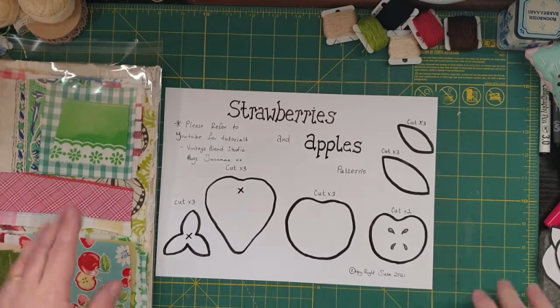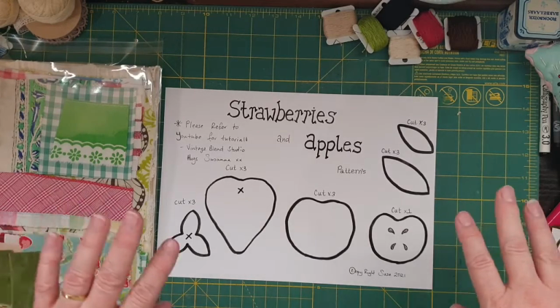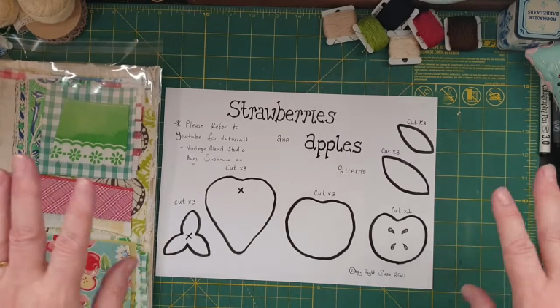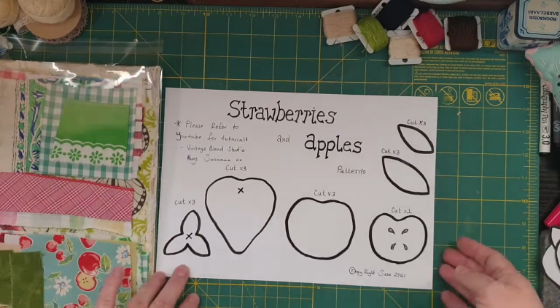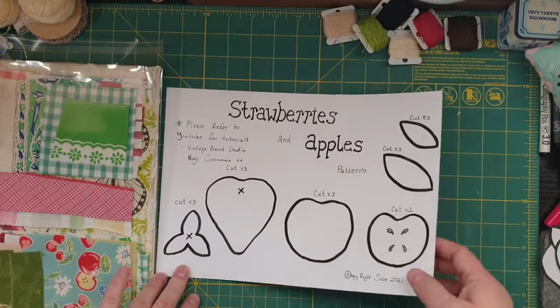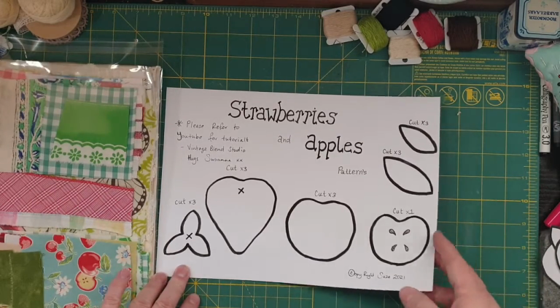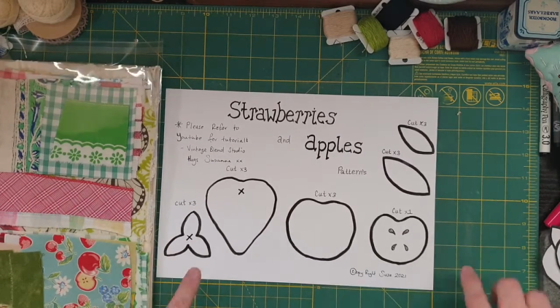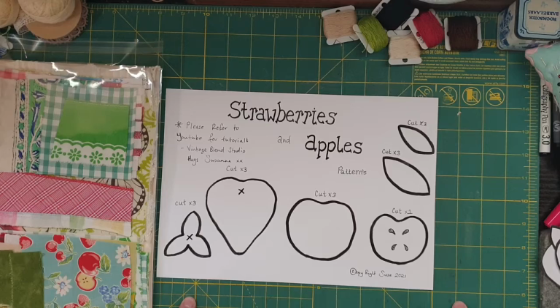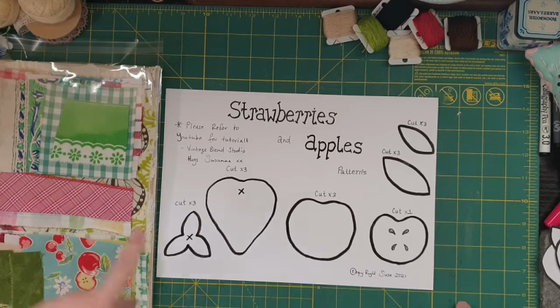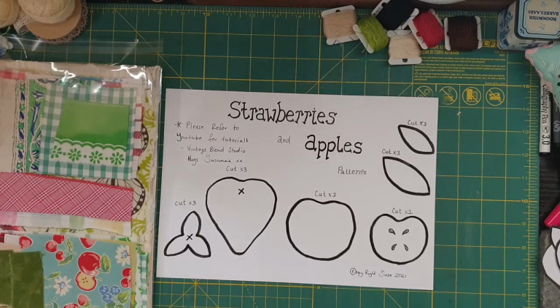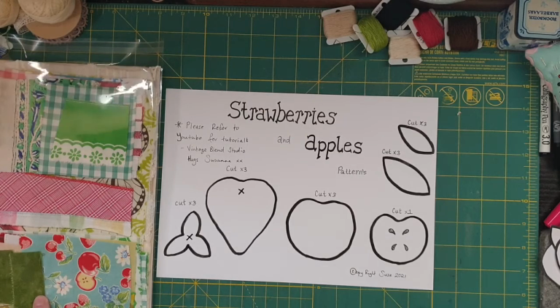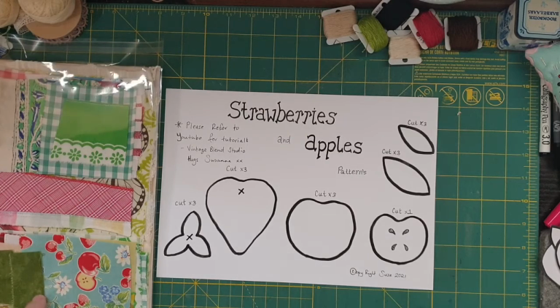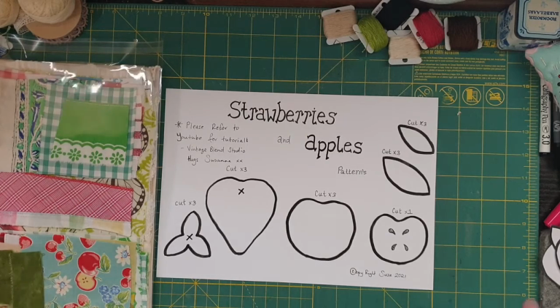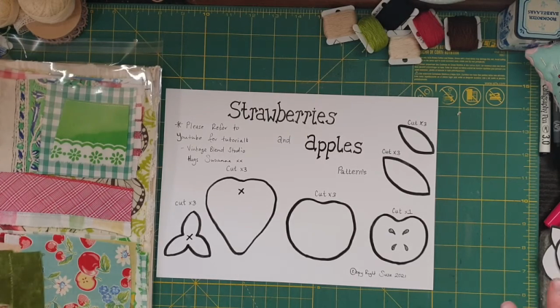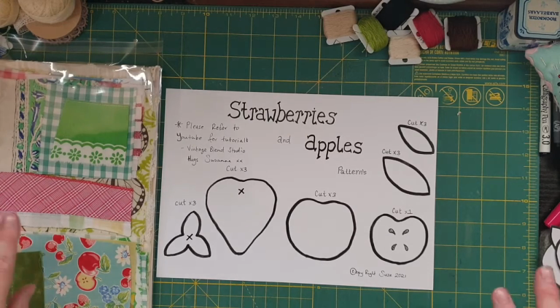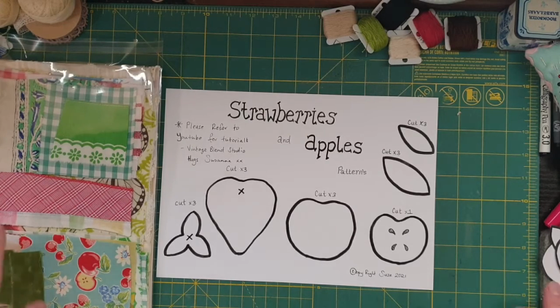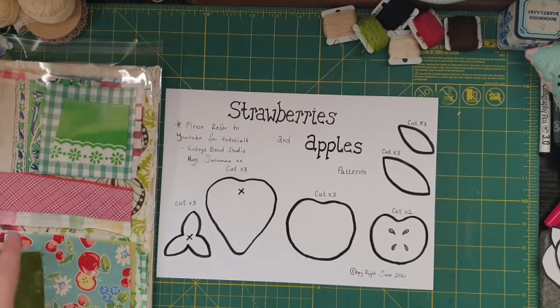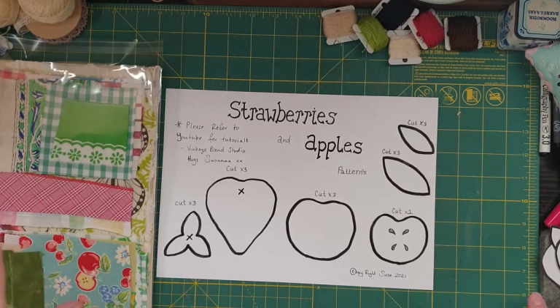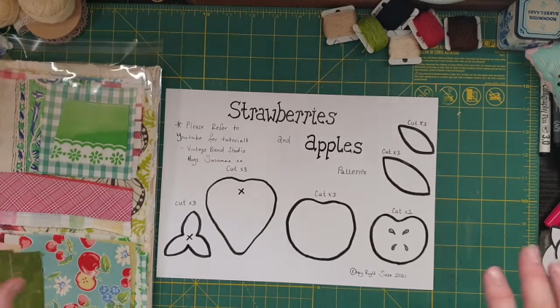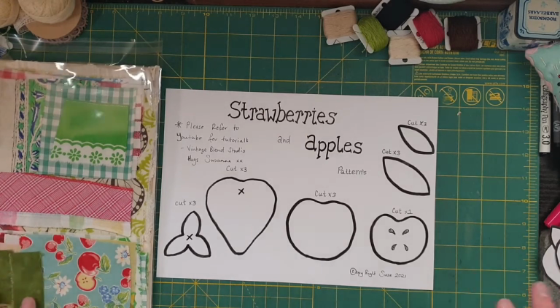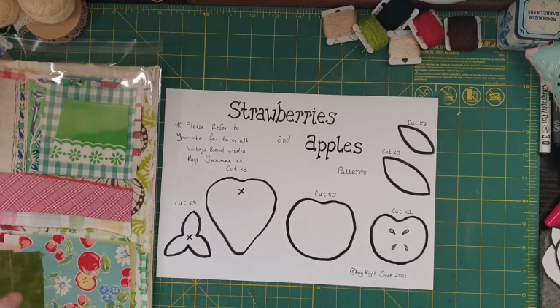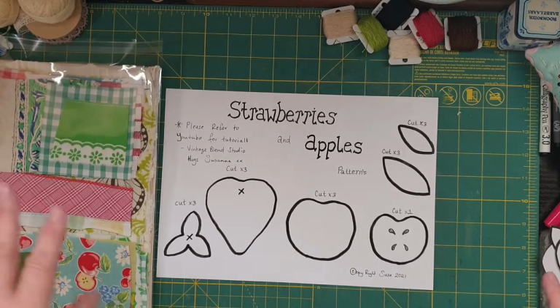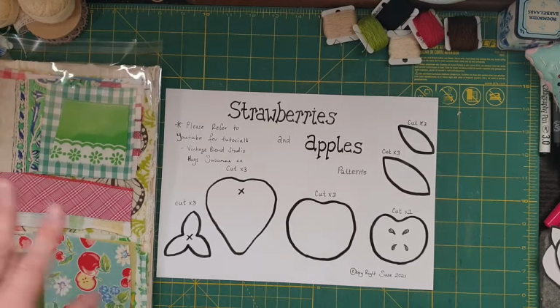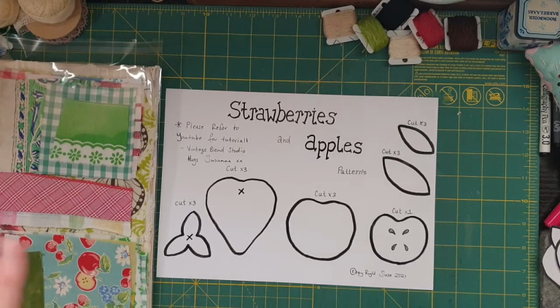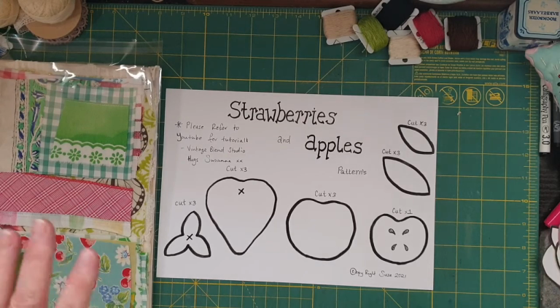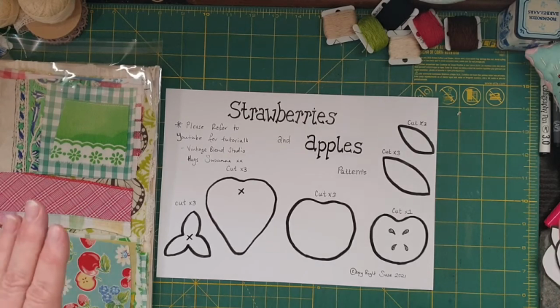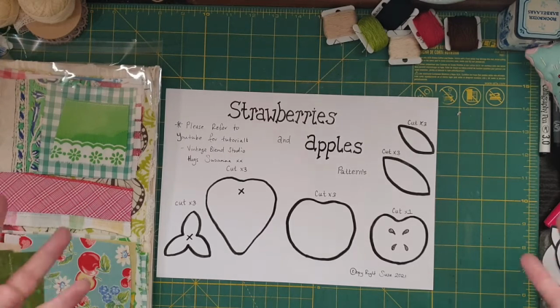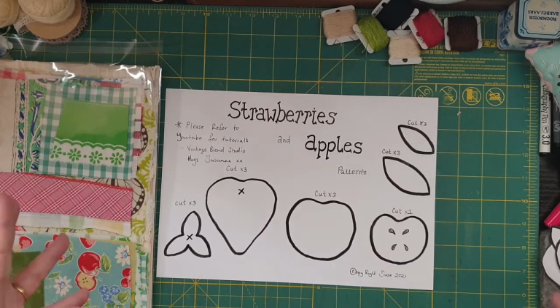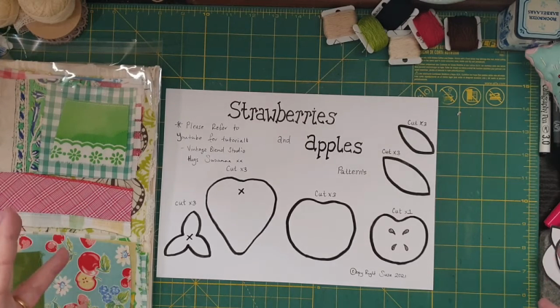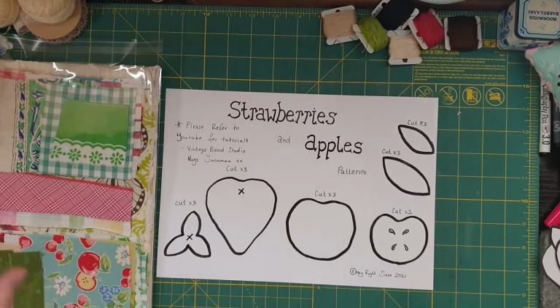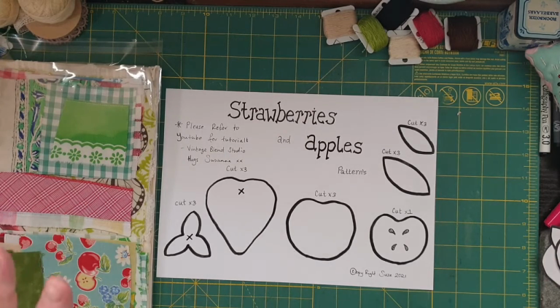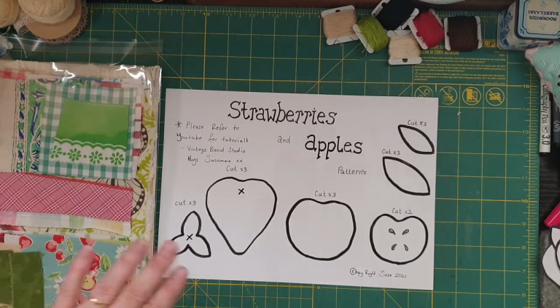I've got a PDF available, and I've also got about 23 to 24 kits available which I've made up, which is enough to make both the strawberry one and the apple one.